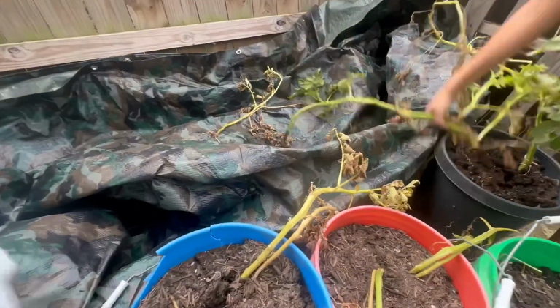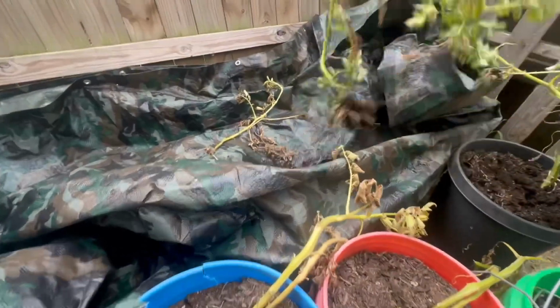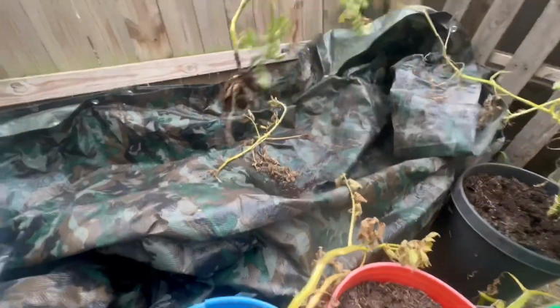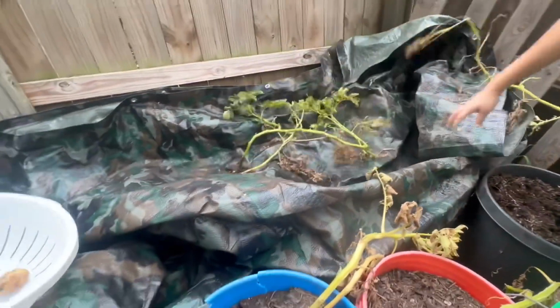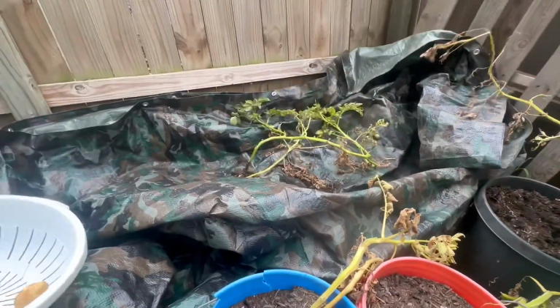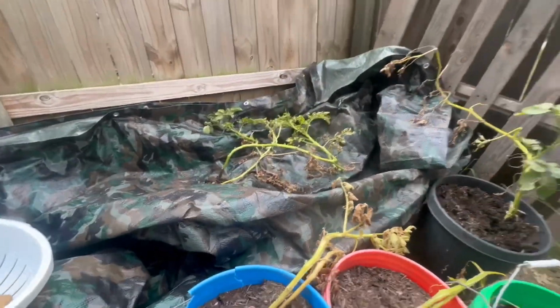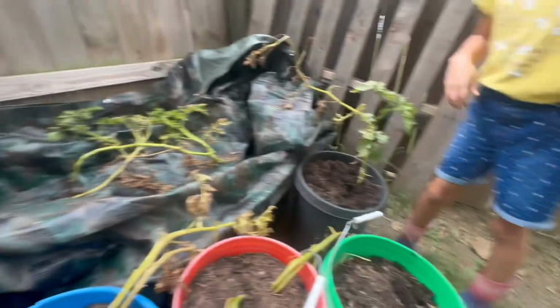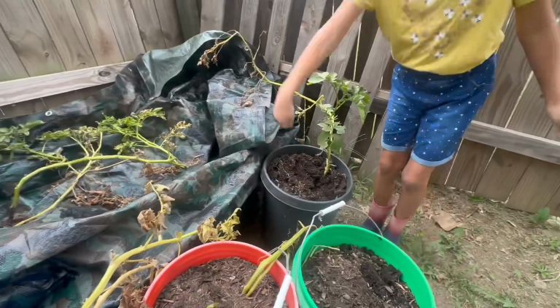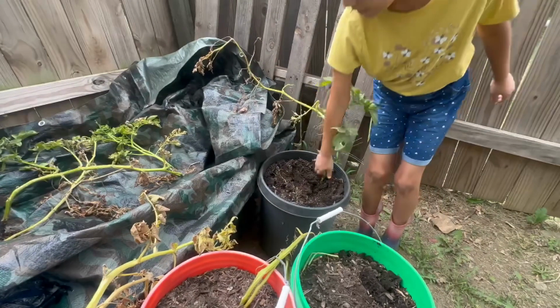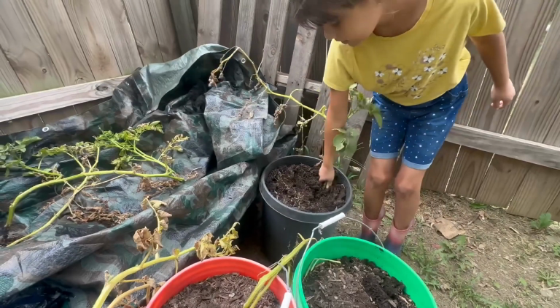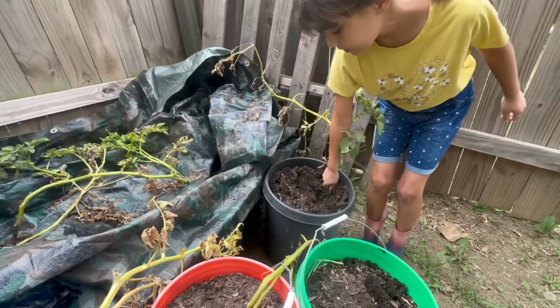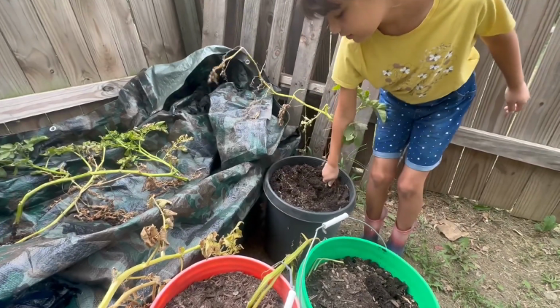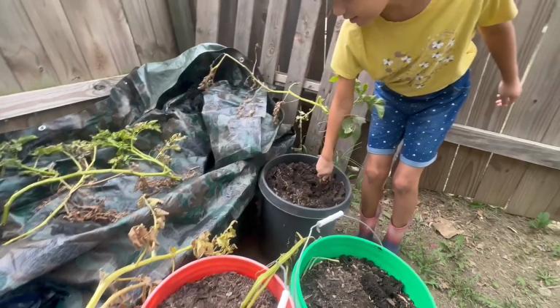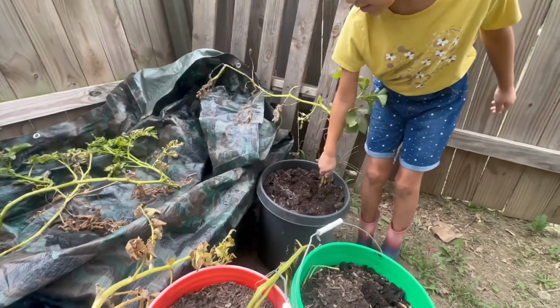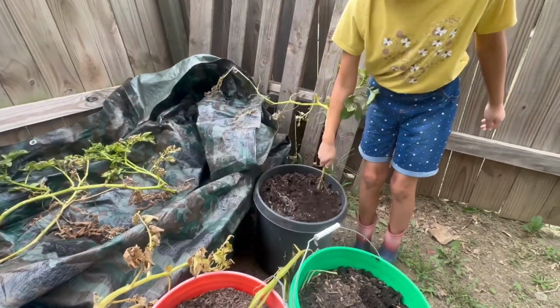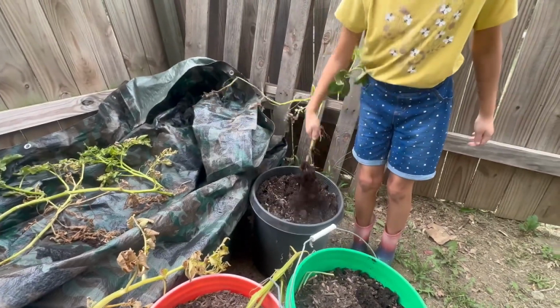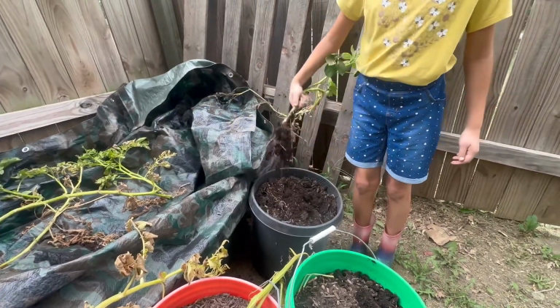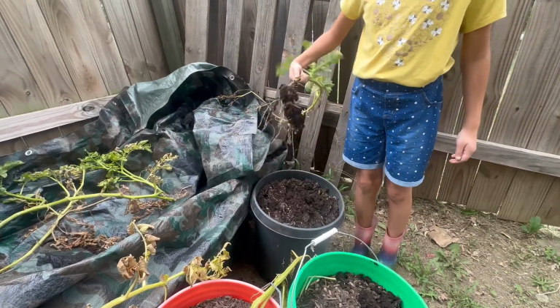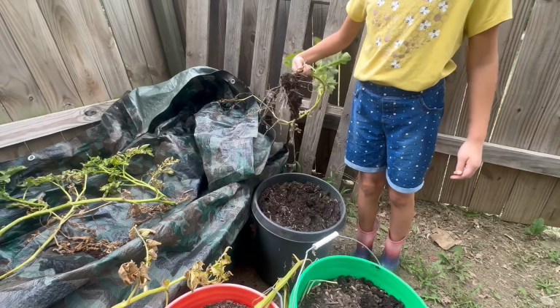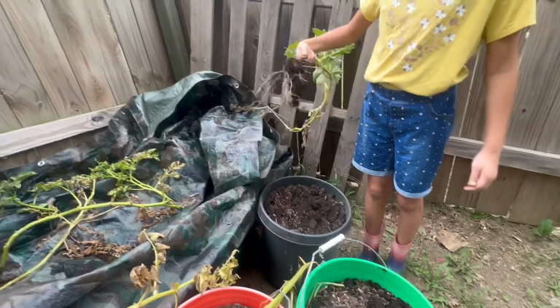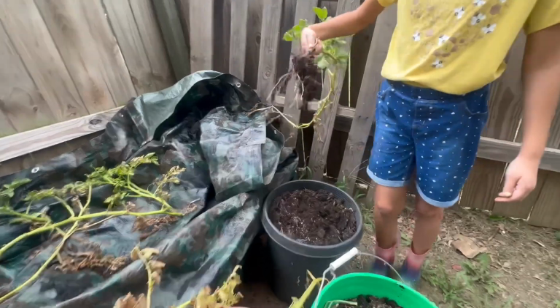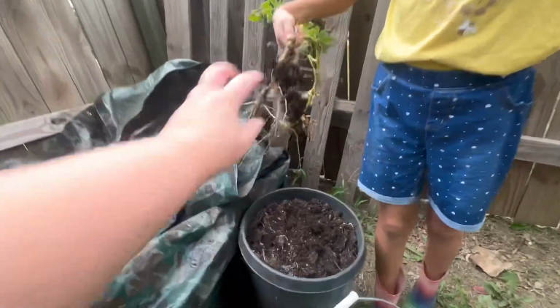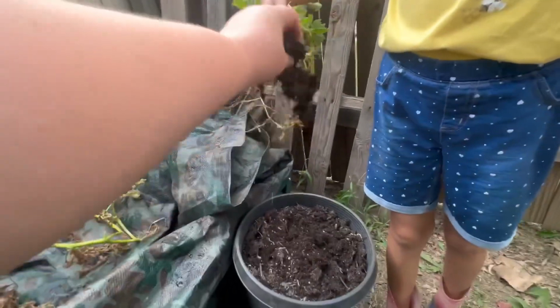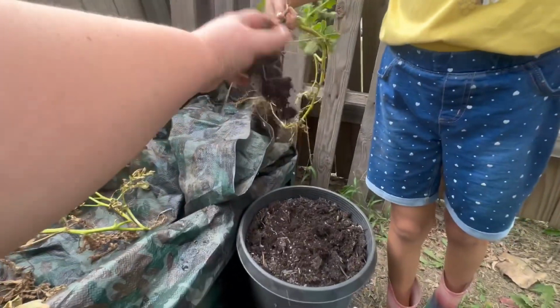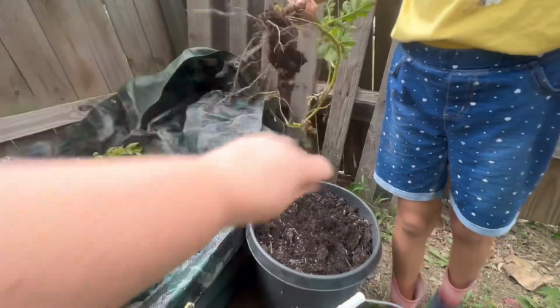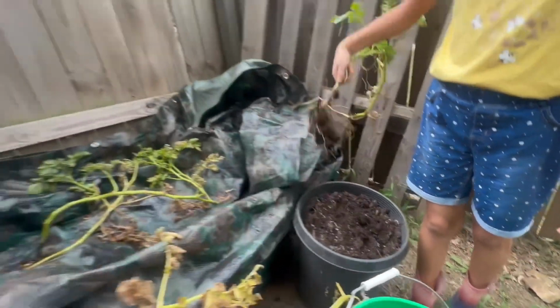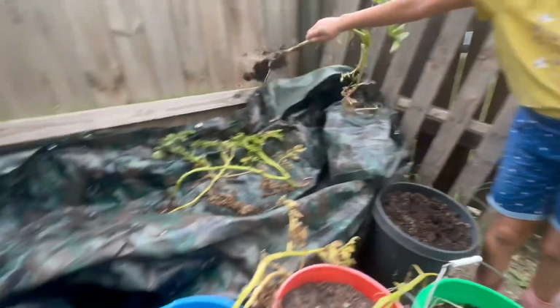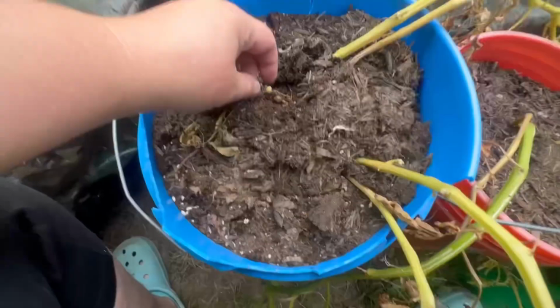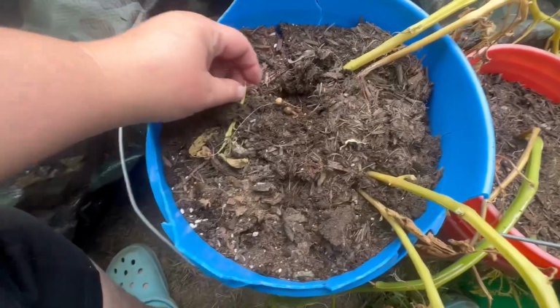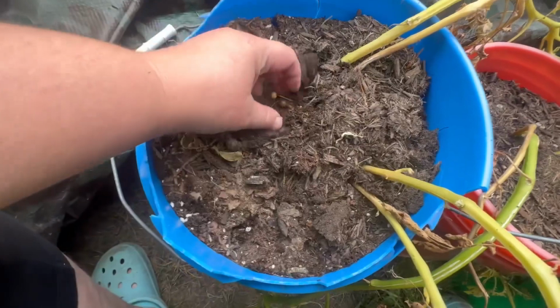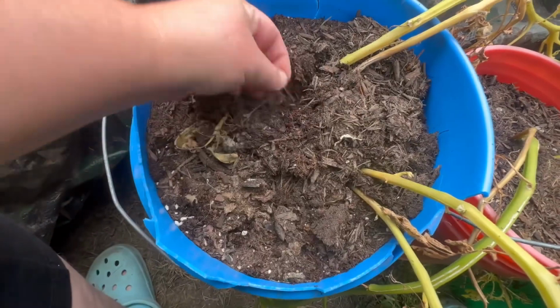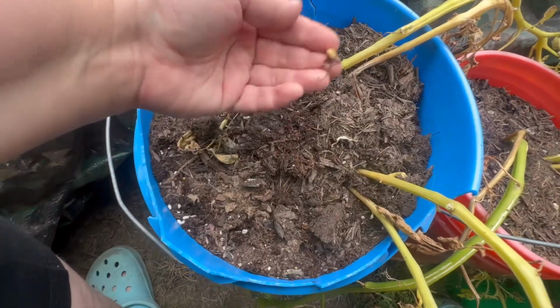It smells dead. What else we got? Over here you can see.